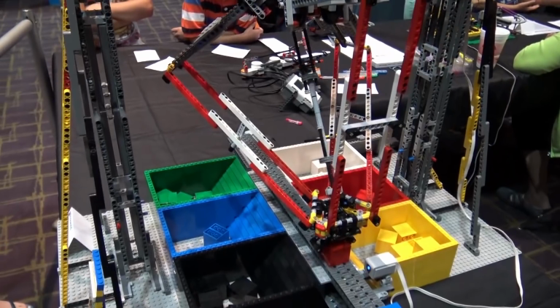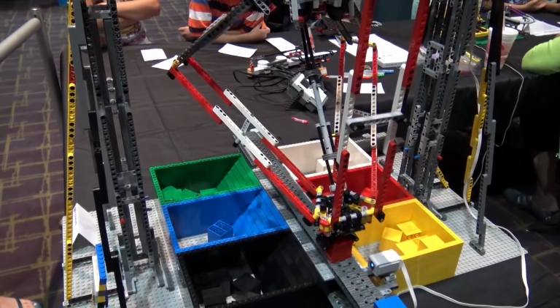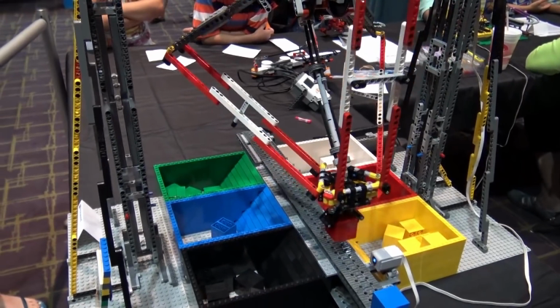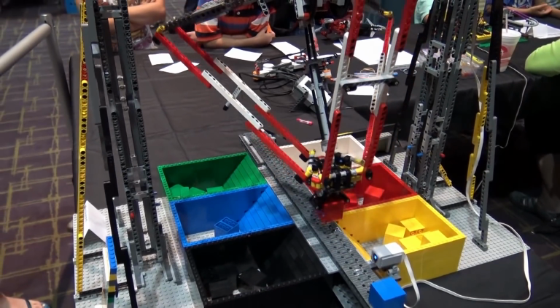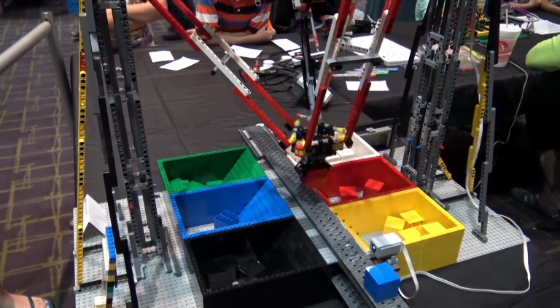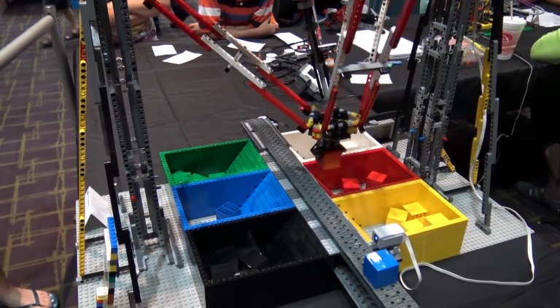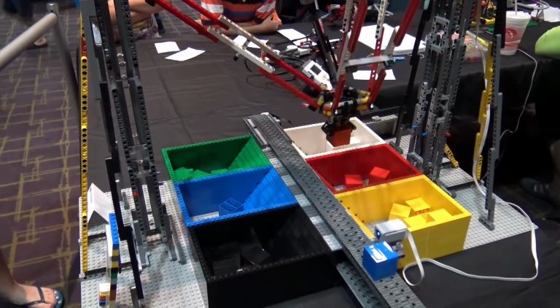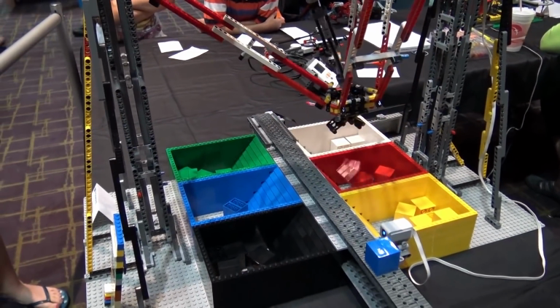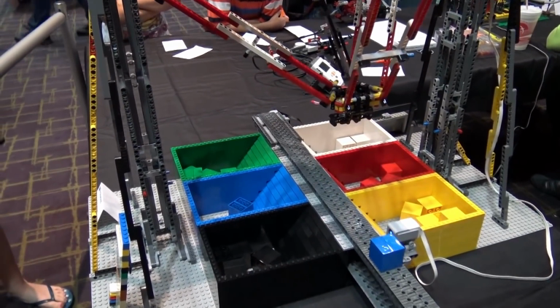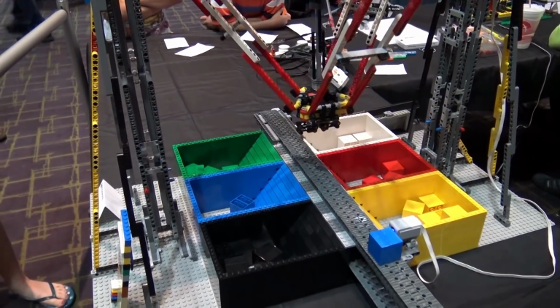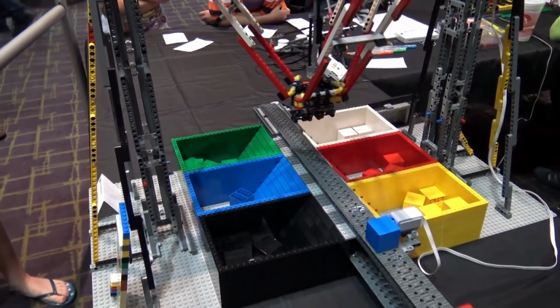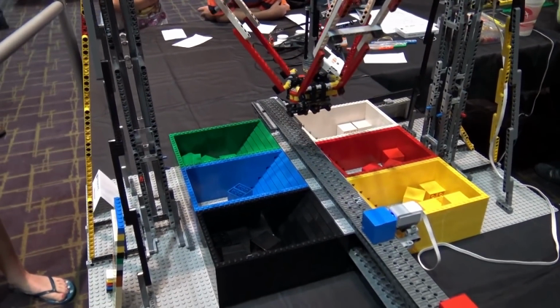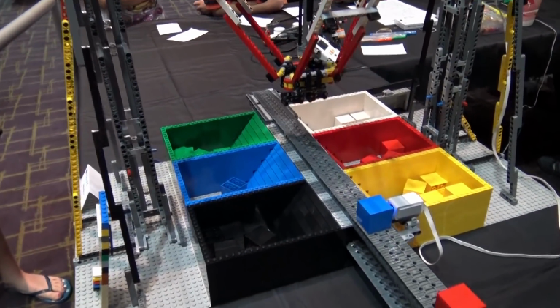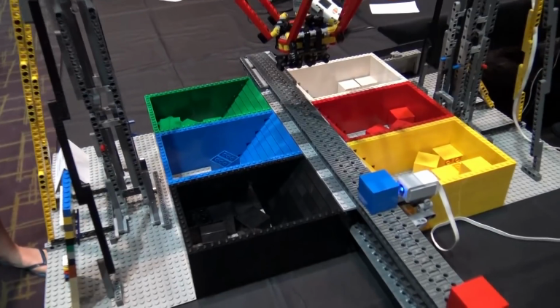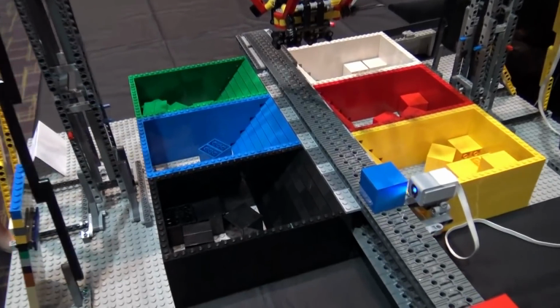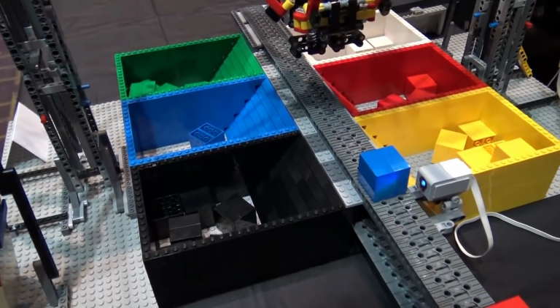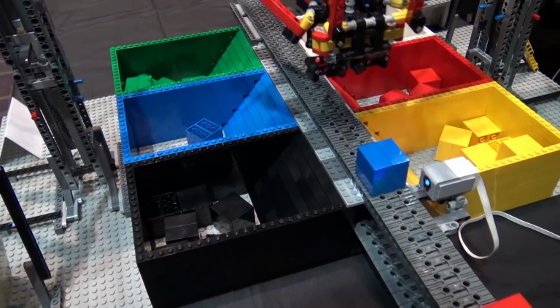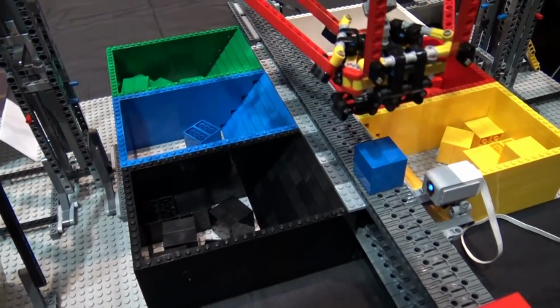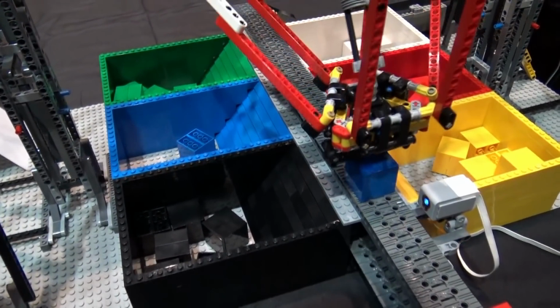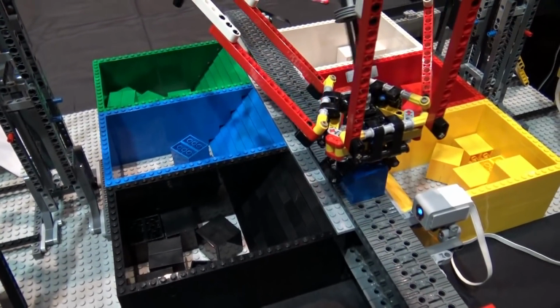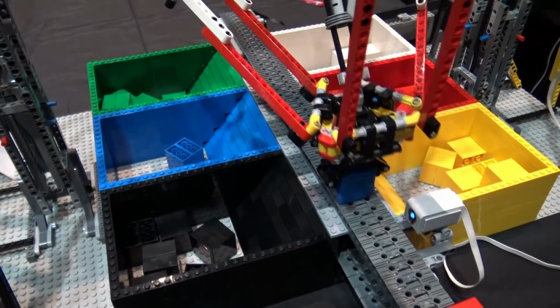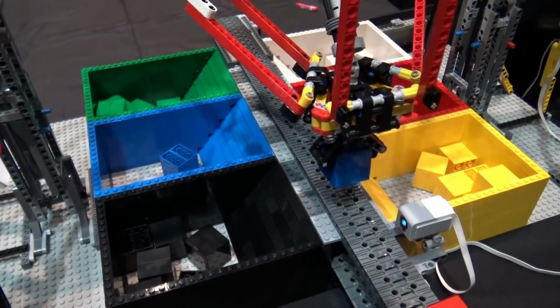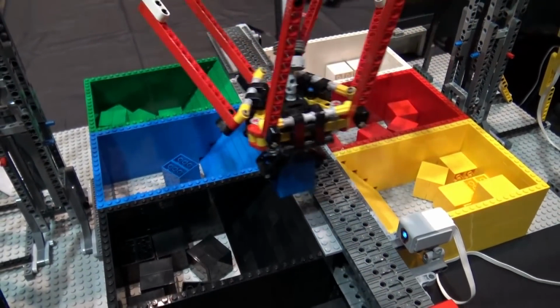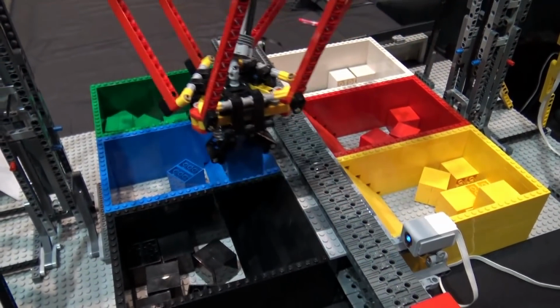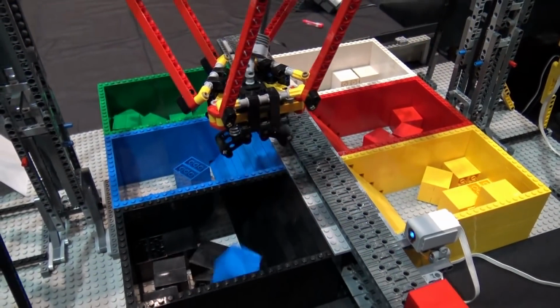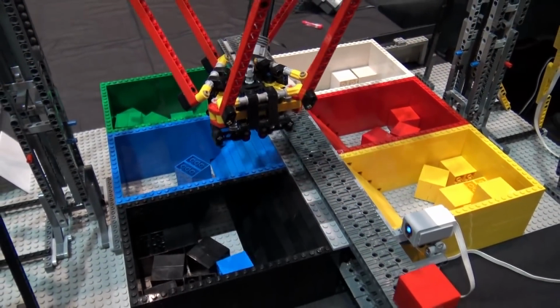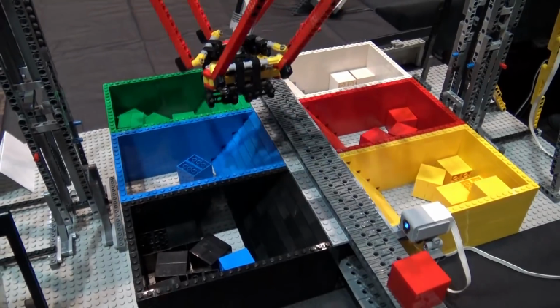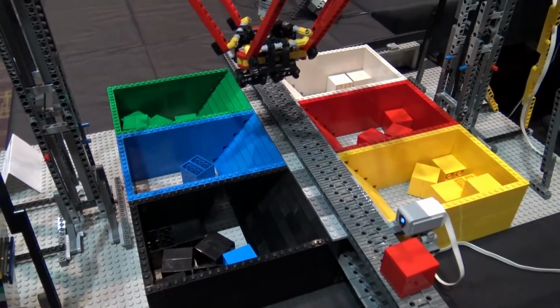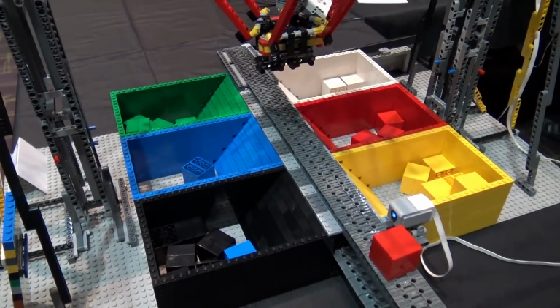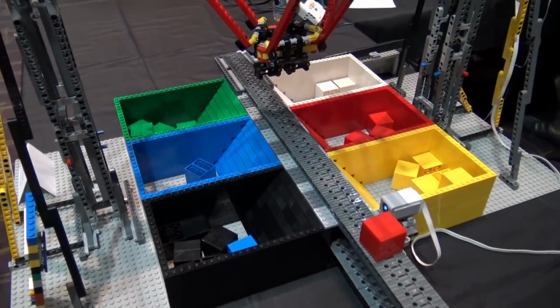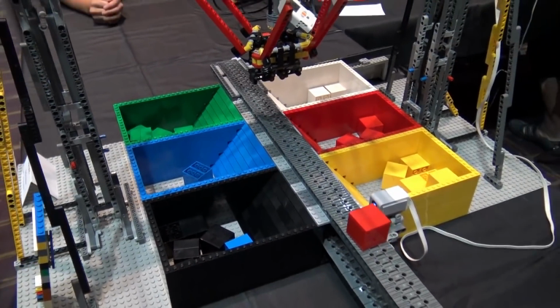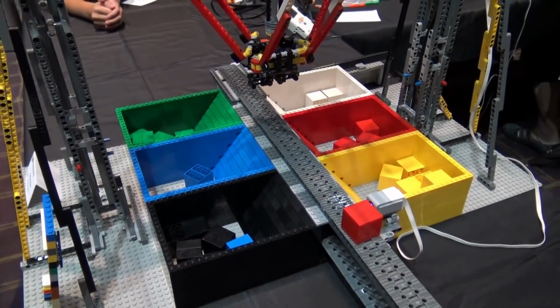This version is made using EV3dev, which is a Linux distribution for the LEGO EV3. And it's currently programmed in Python, which is the first time I've done anything like this.